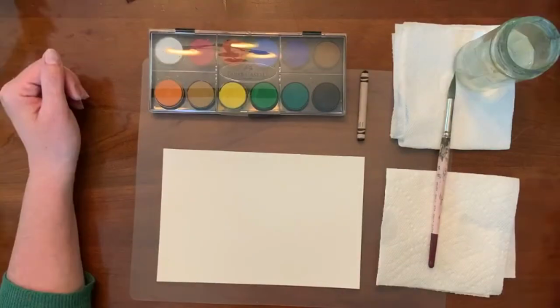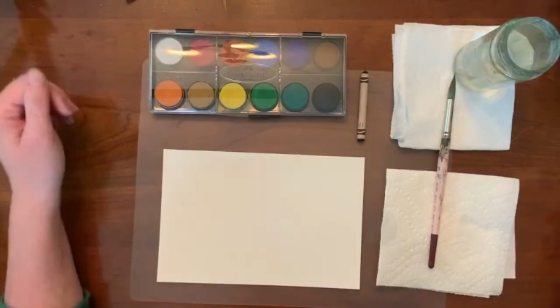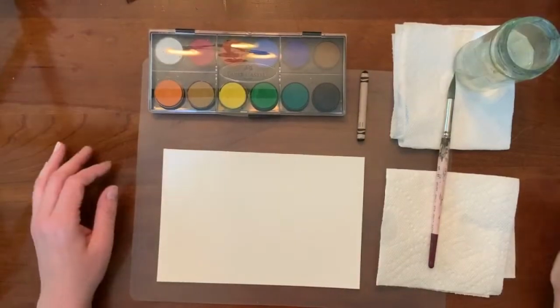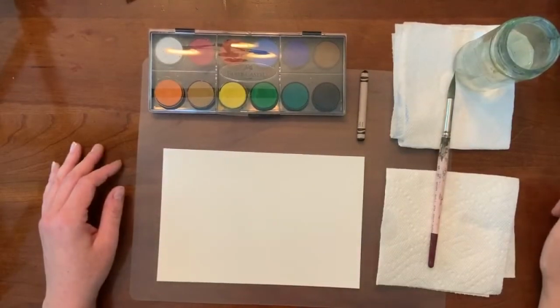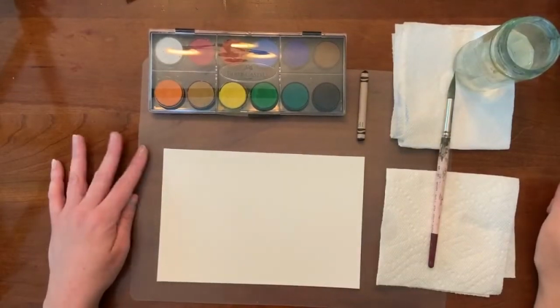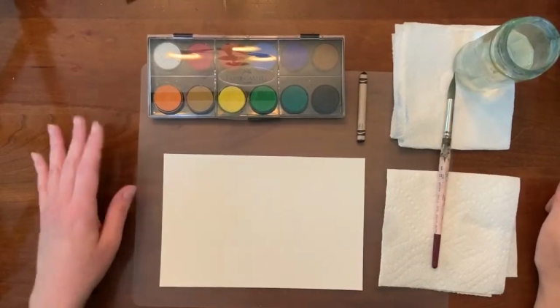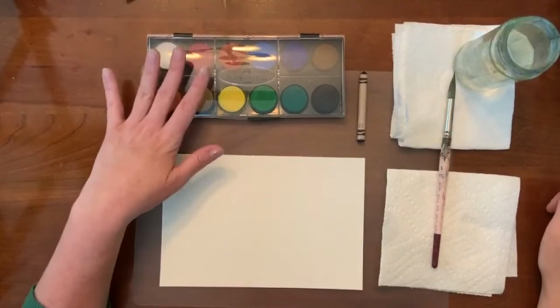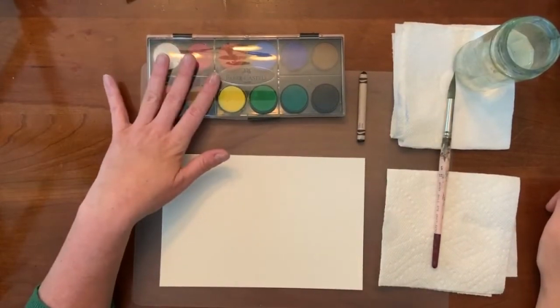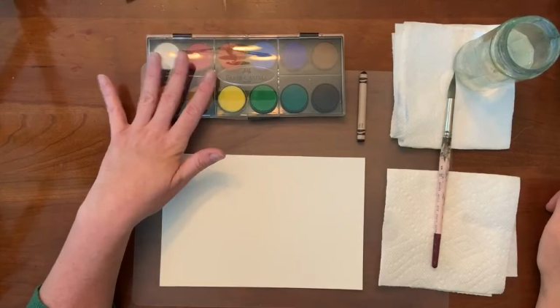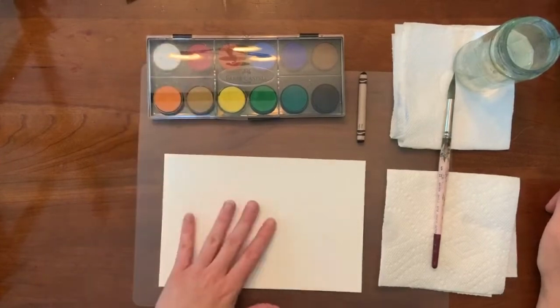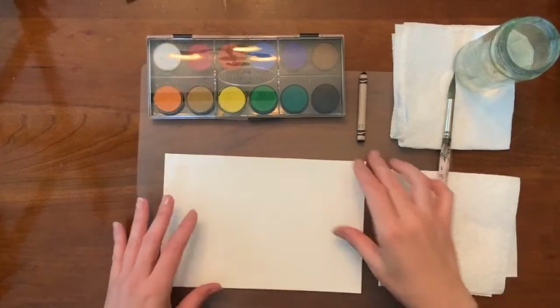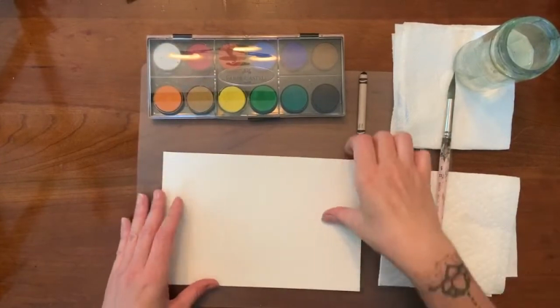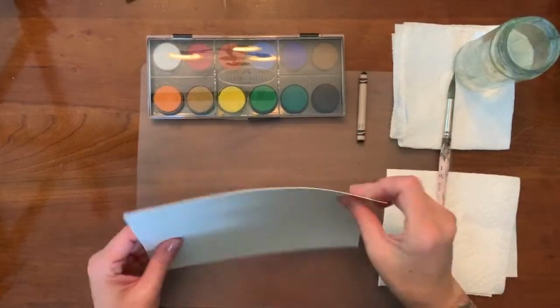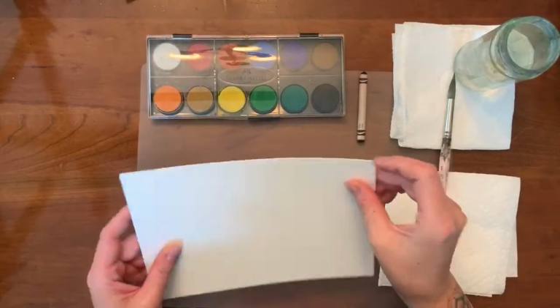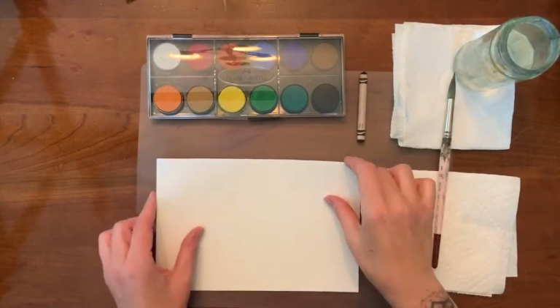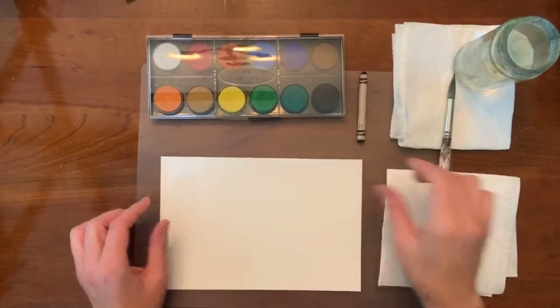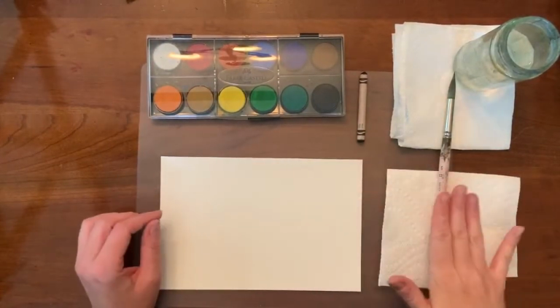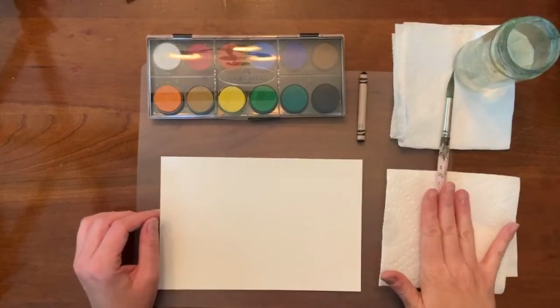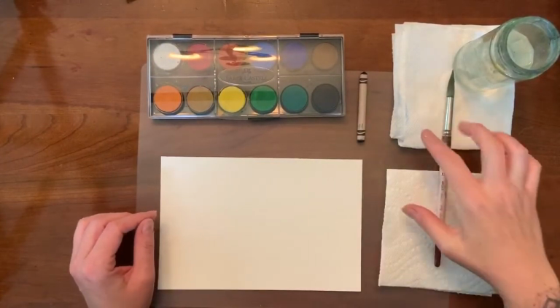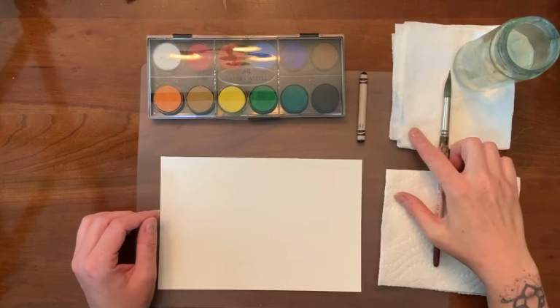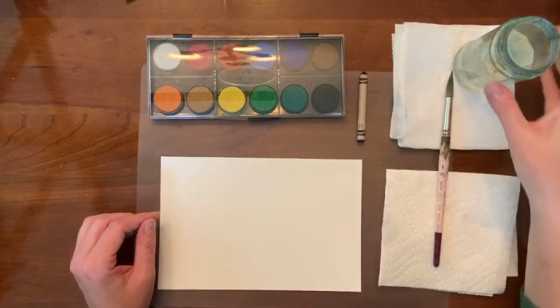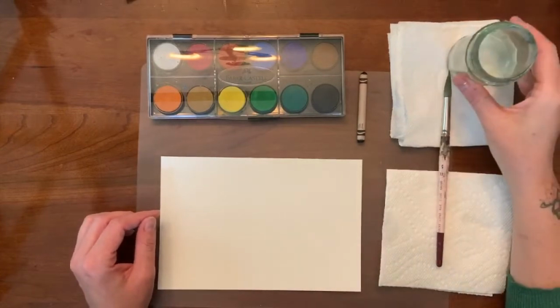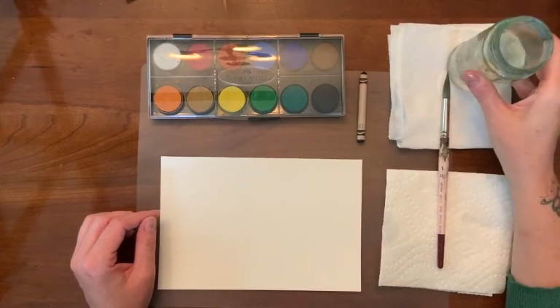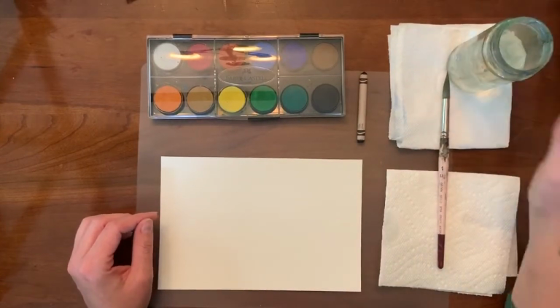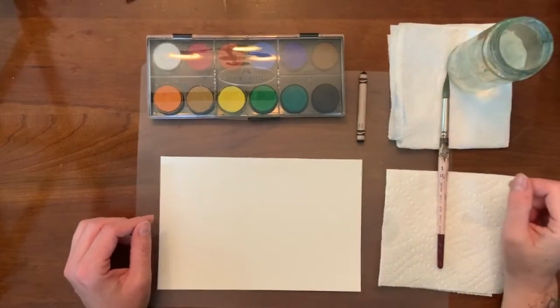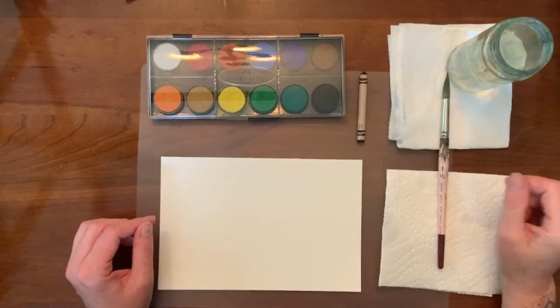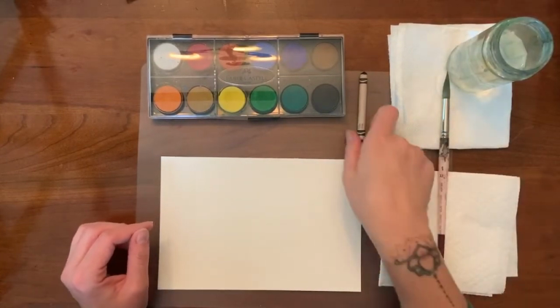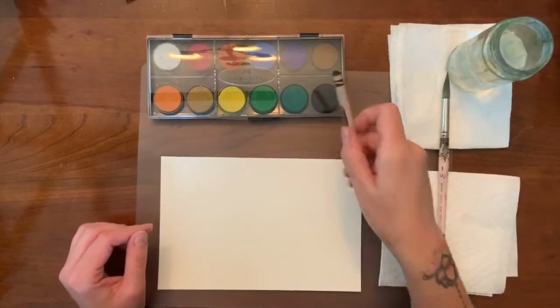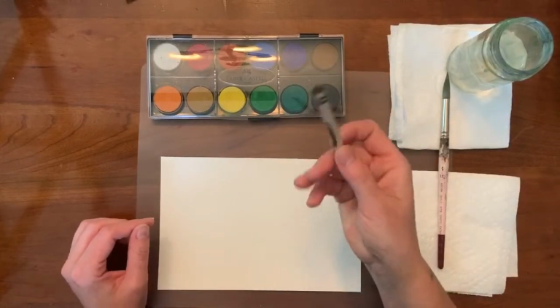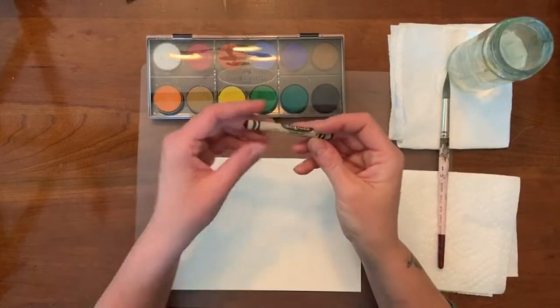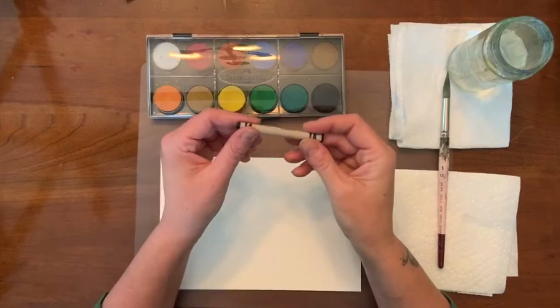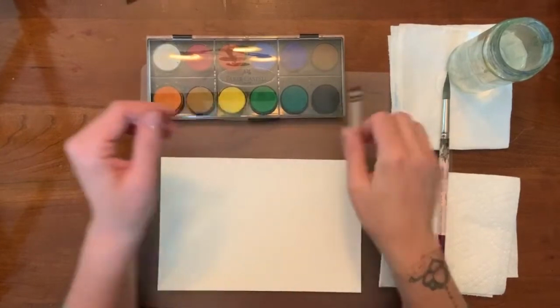For the first project today, we're going to do a watercolor work. We need a watercolor set, heavier paper like watercolor paper or cardstock, a brush, some paper towels, and a jar of water to clean our brush. We're also going to need a black crayon for this project.